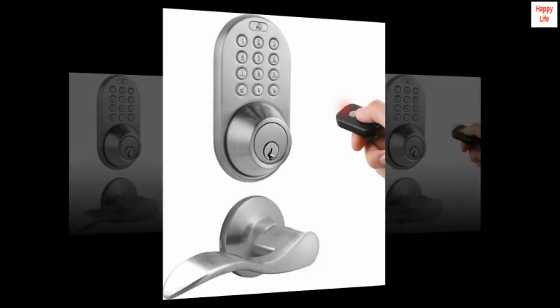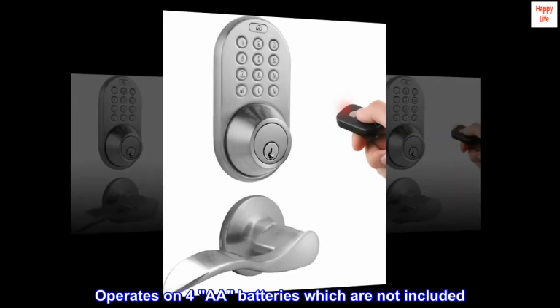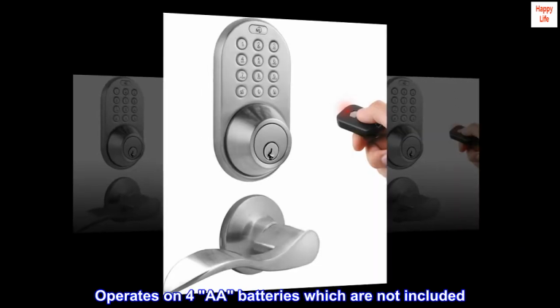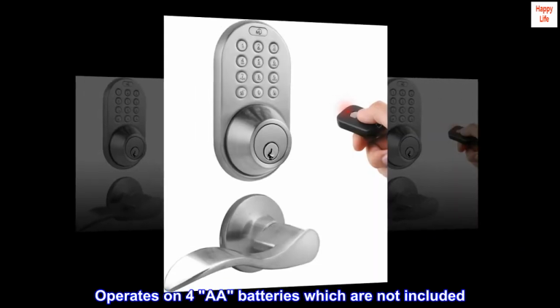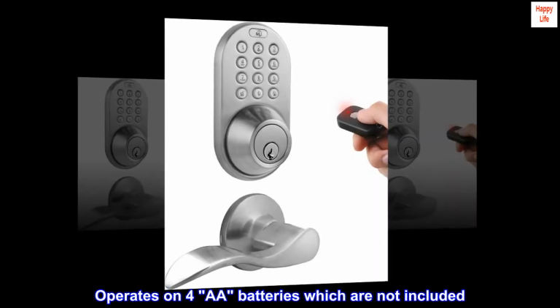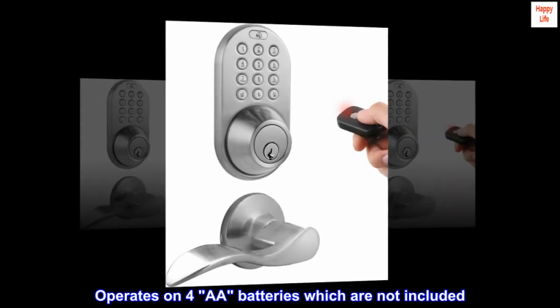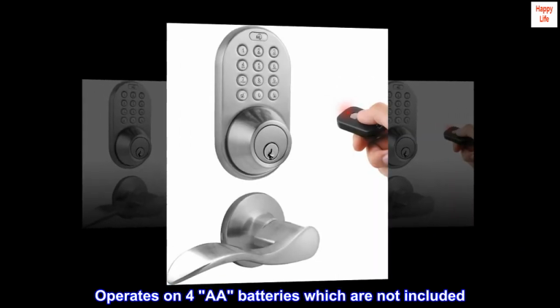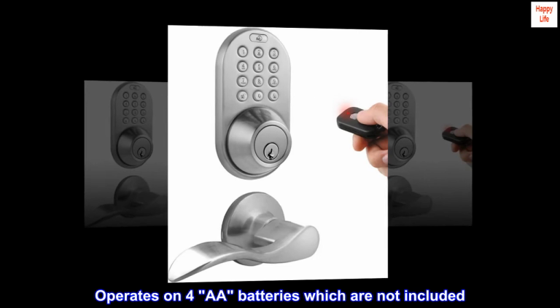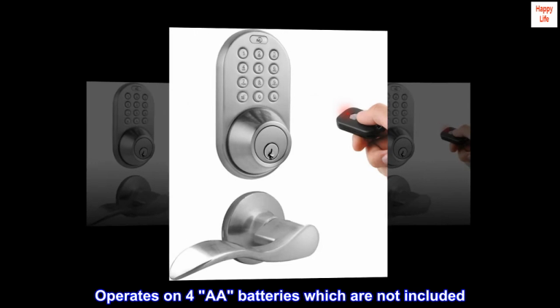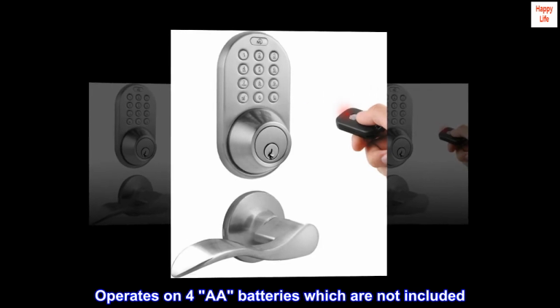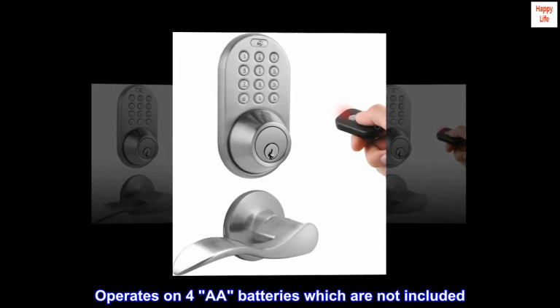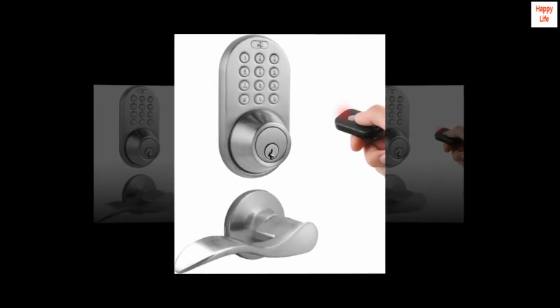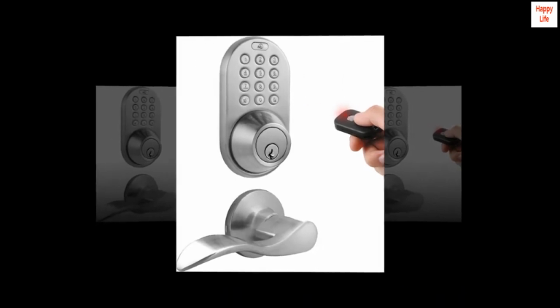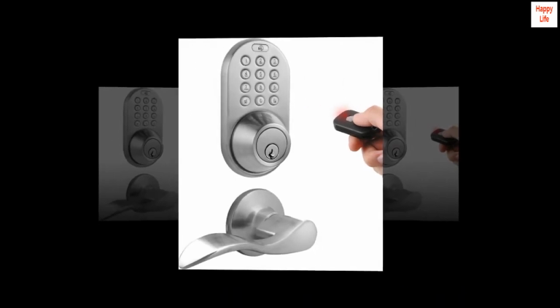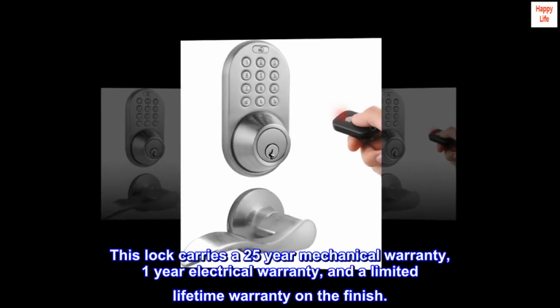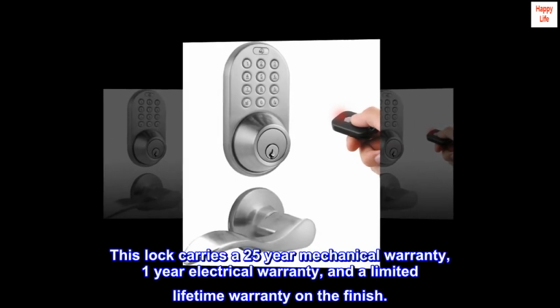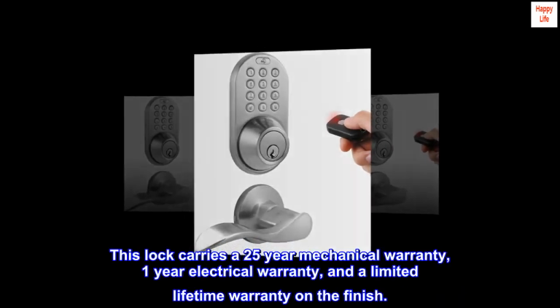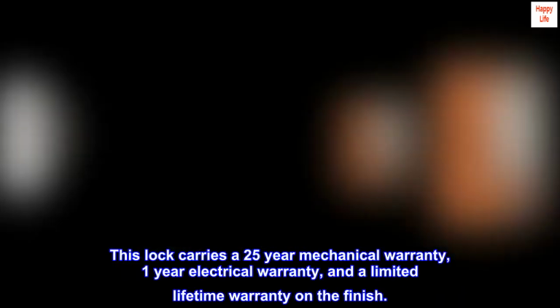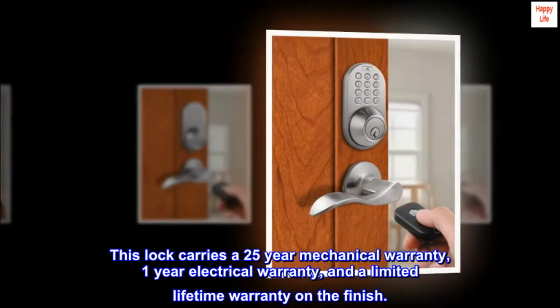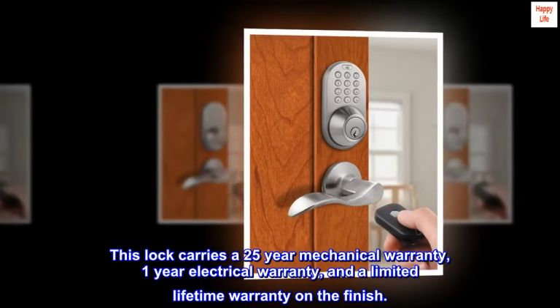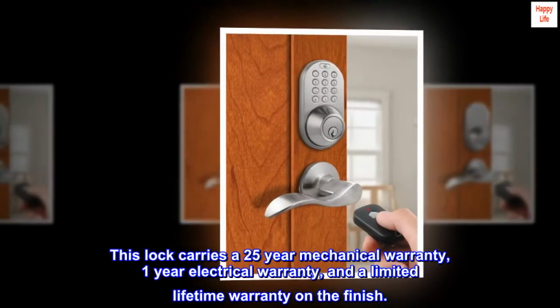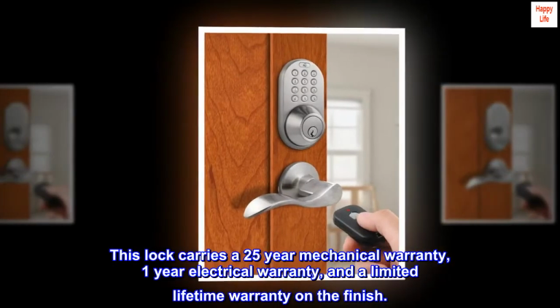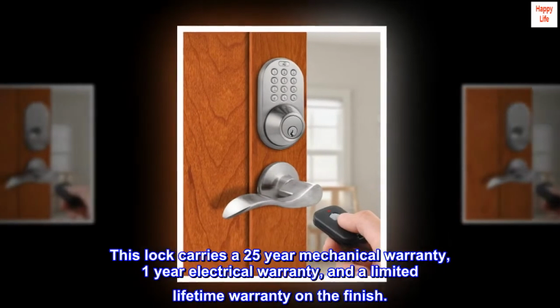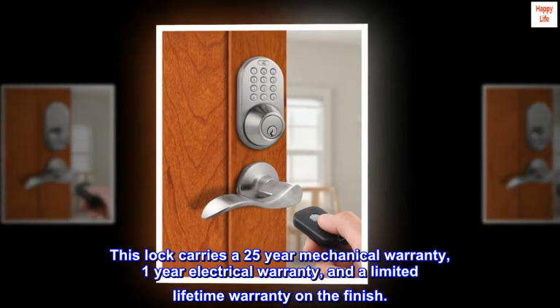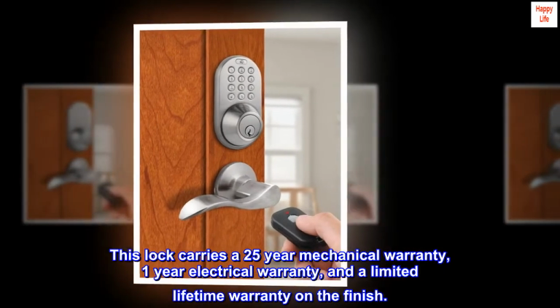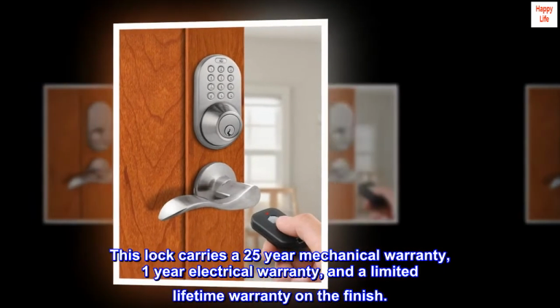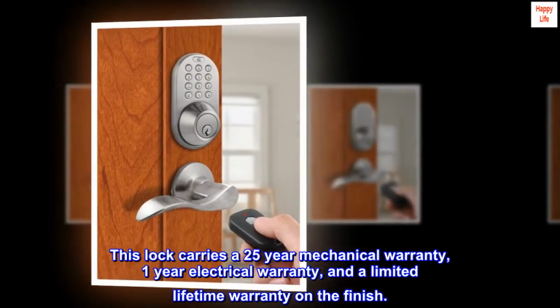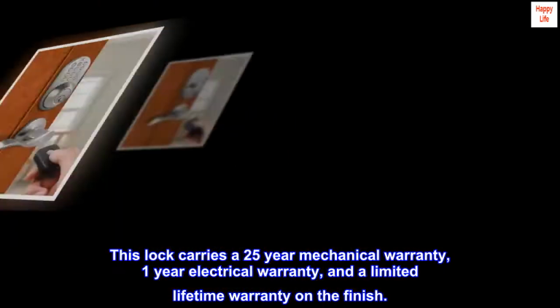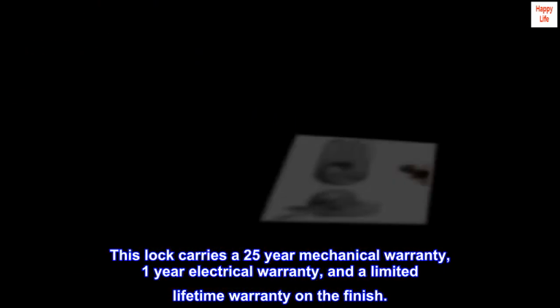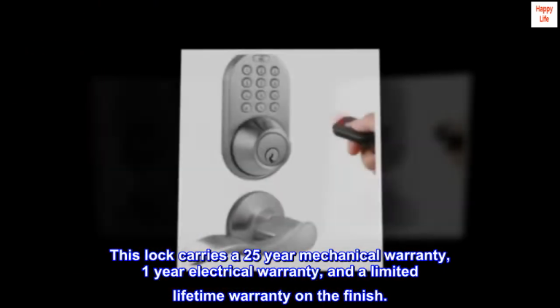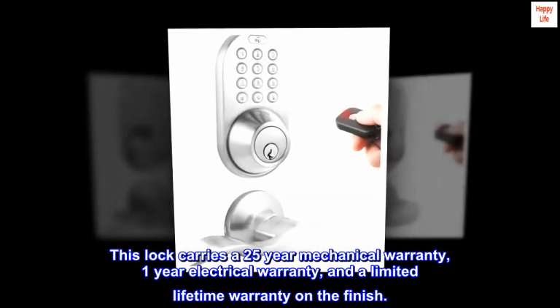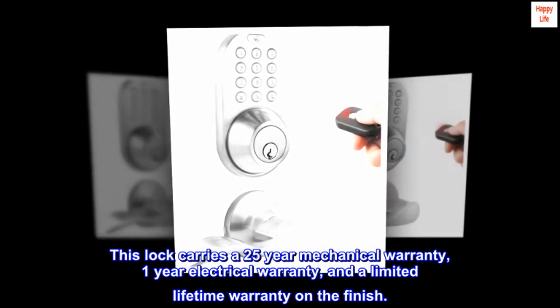Operates on four AA batteries, which are not included. This lock carries a 25-year mechanical warranty, a one-year electrical warranty, and a limited lifetime warranty on the finish.